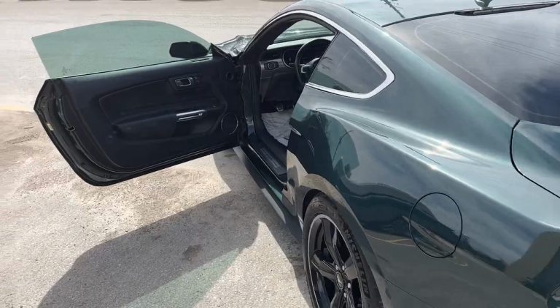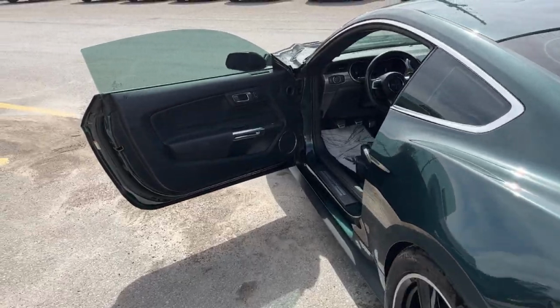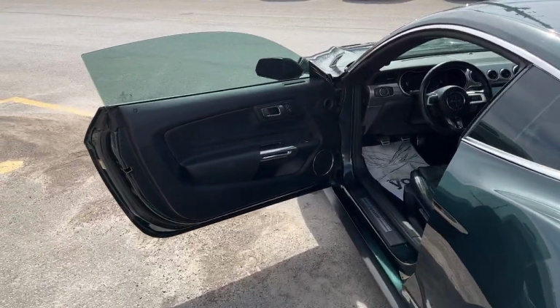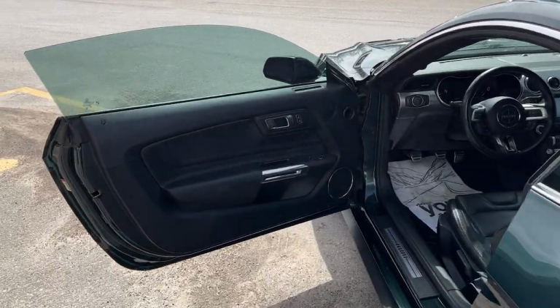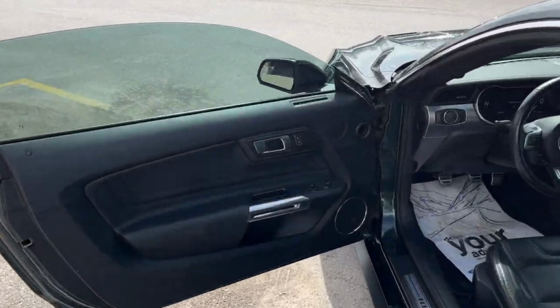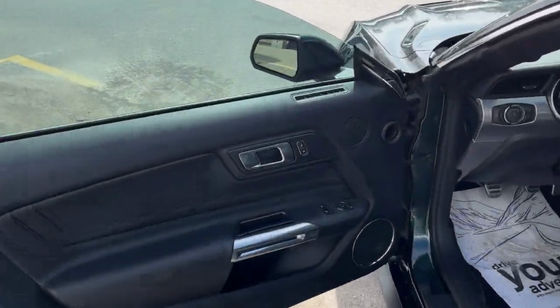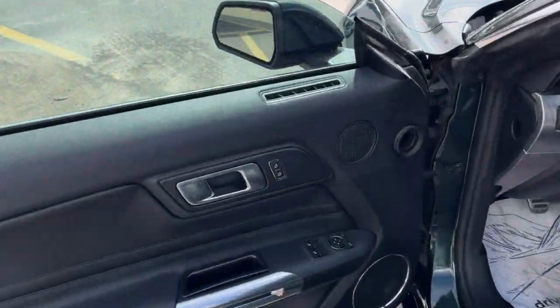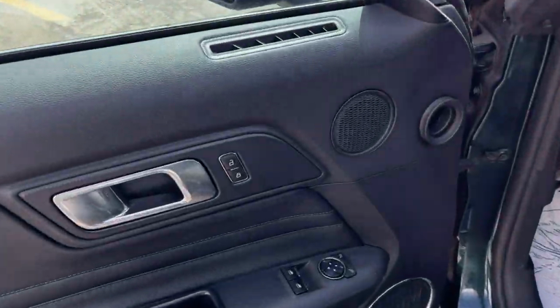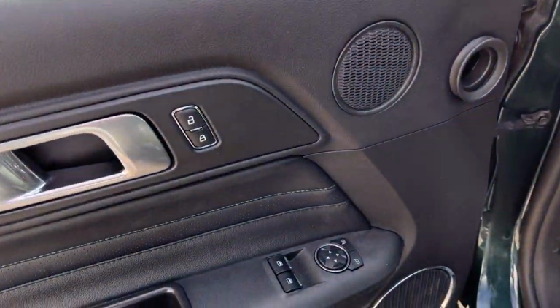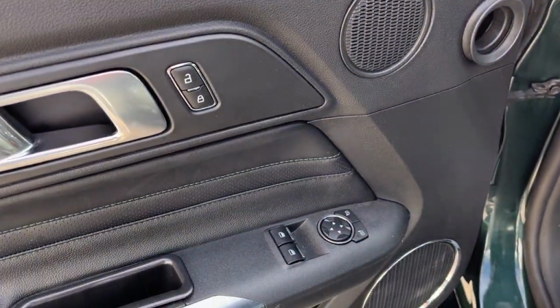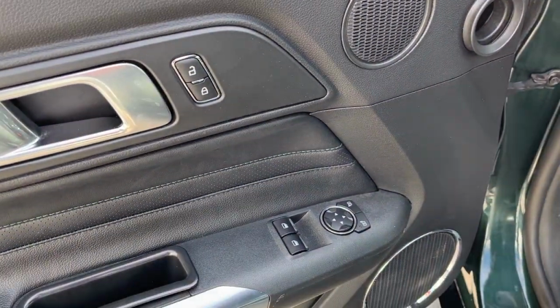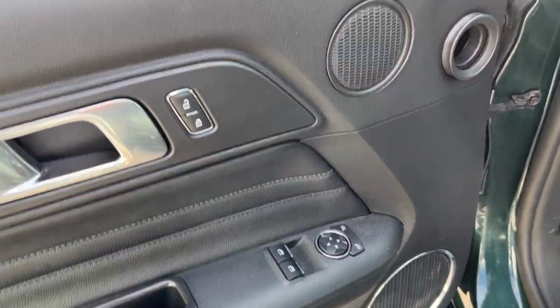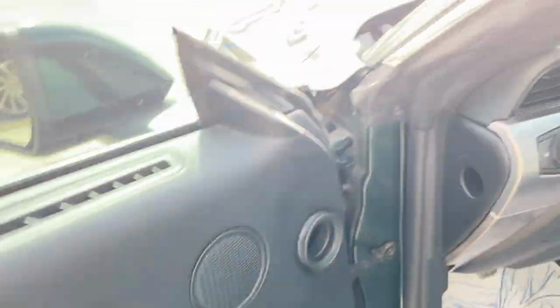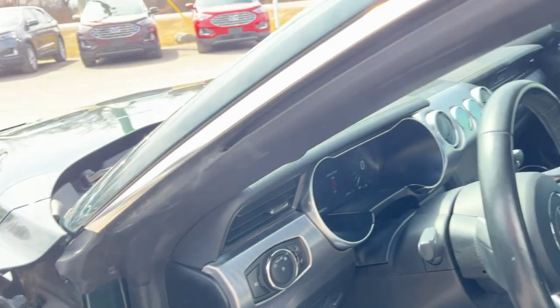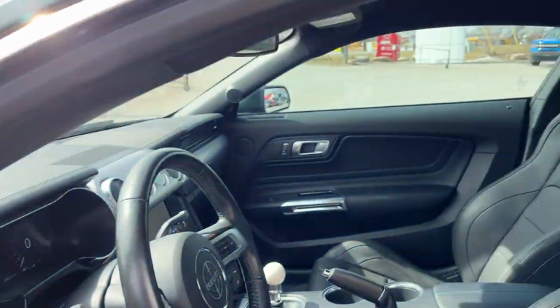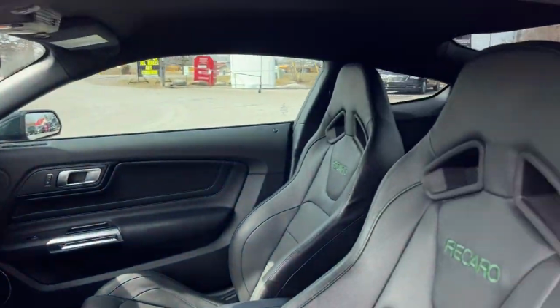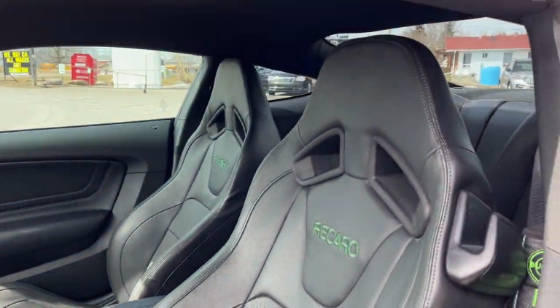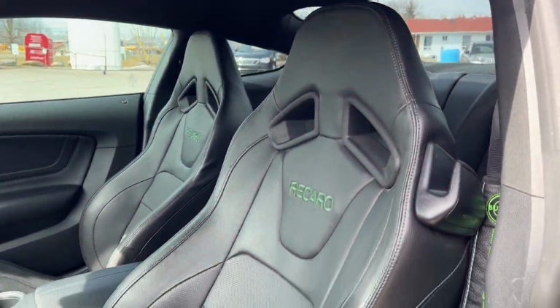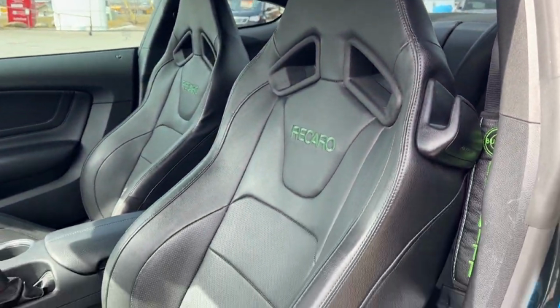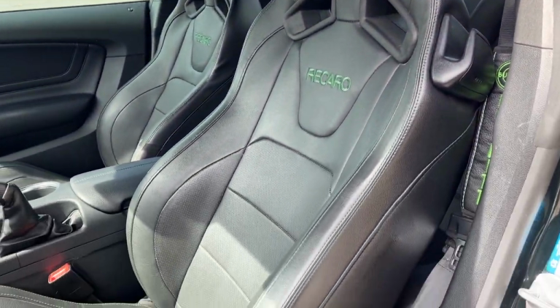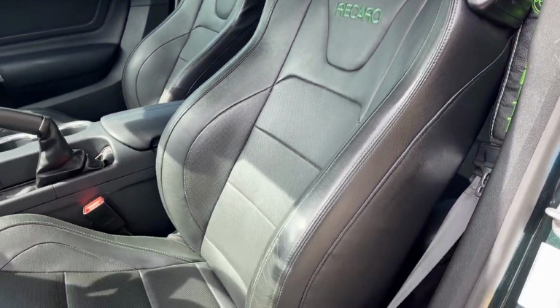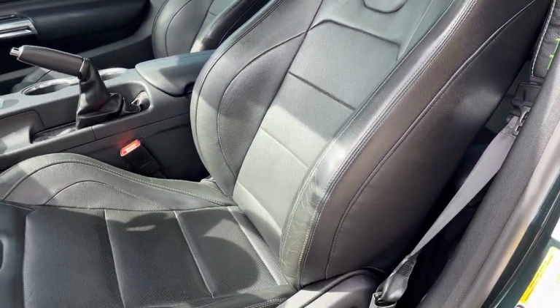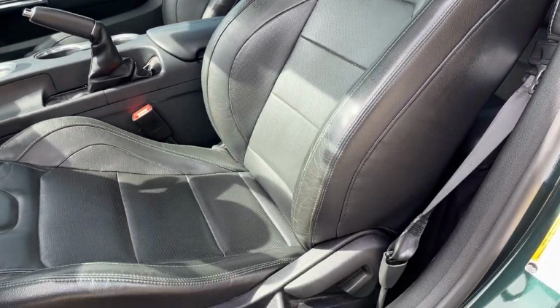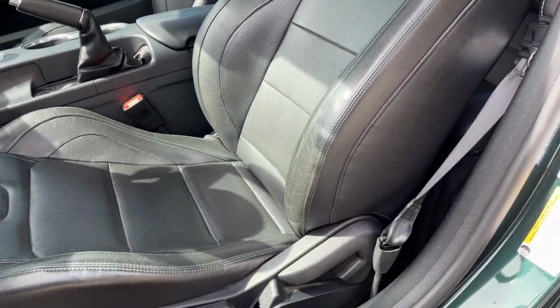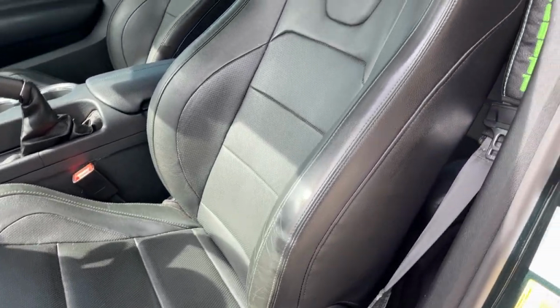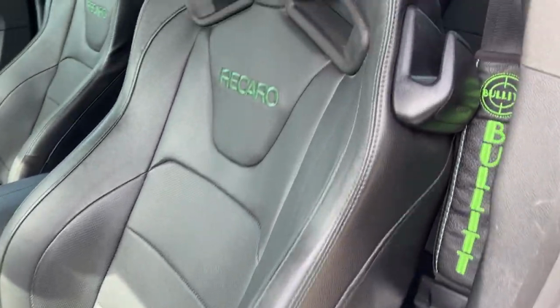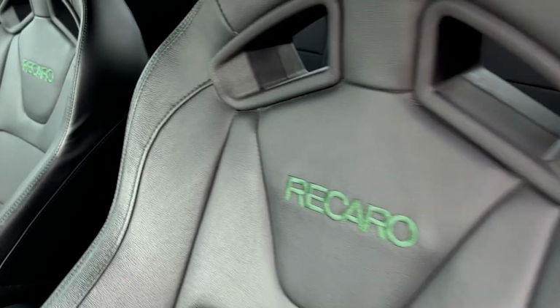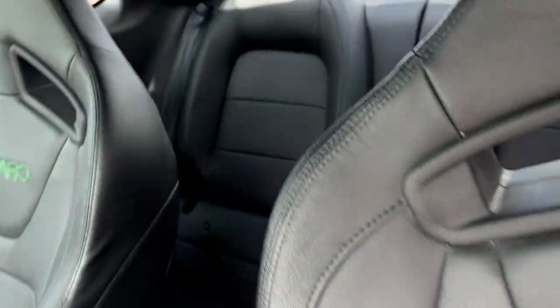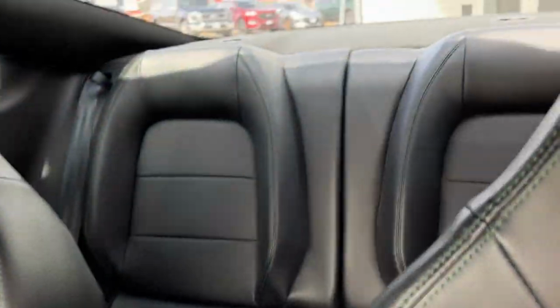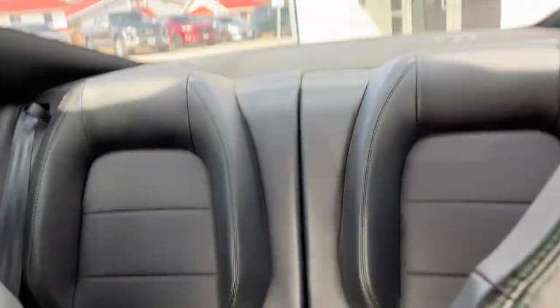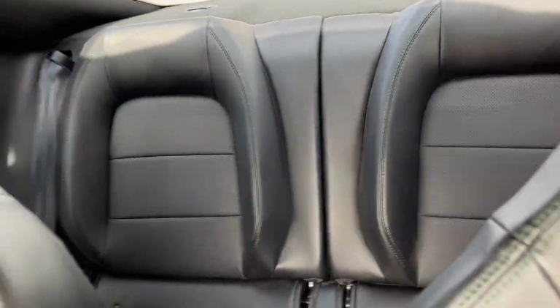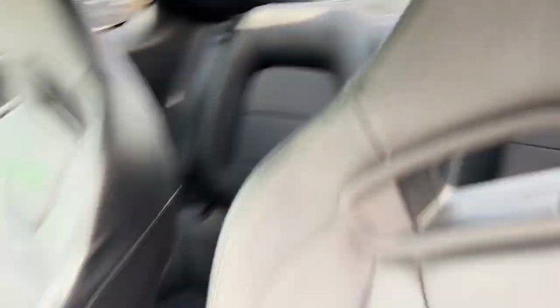Coming around to the interior, of course, you've got power locks and windows and power glass adjustable mirrors, and then you have the Recaro leather-trimmed sport seats up front, and then you do have your two seats in the back as well.